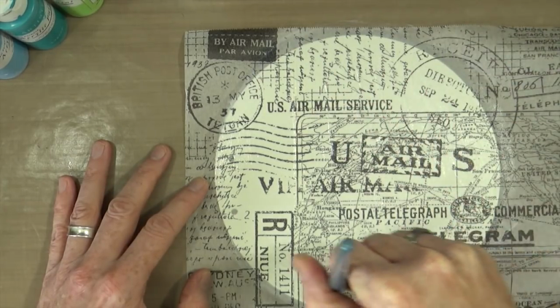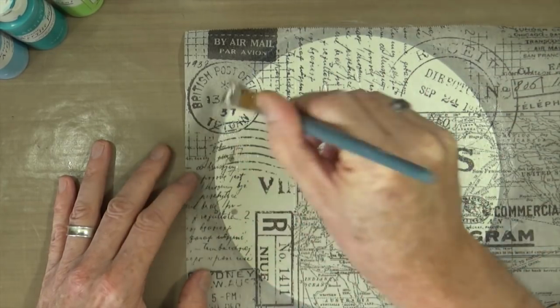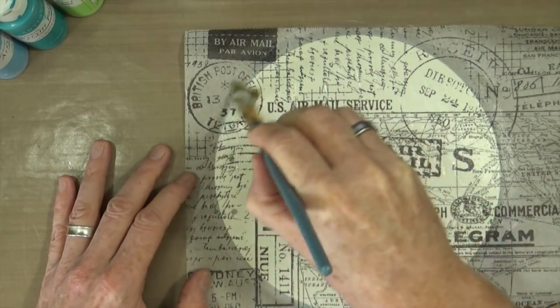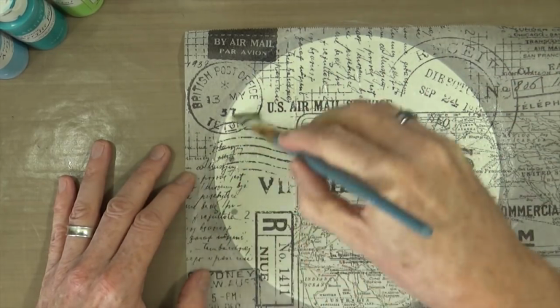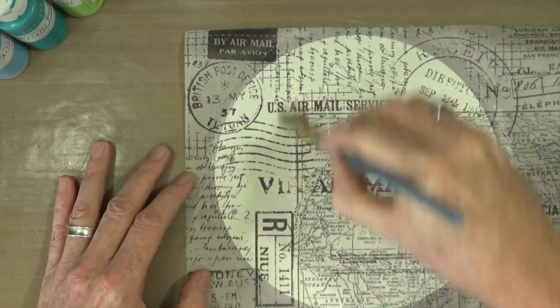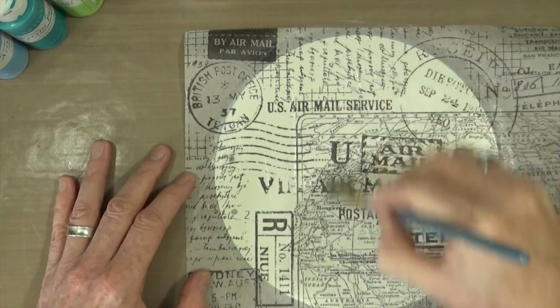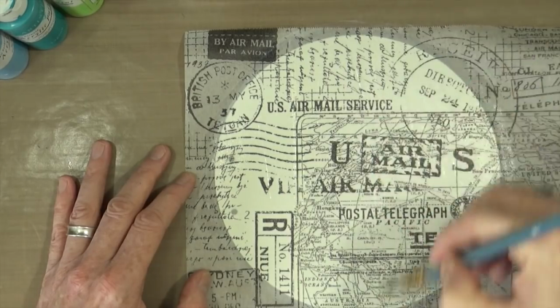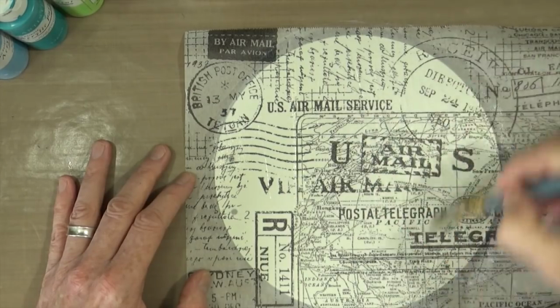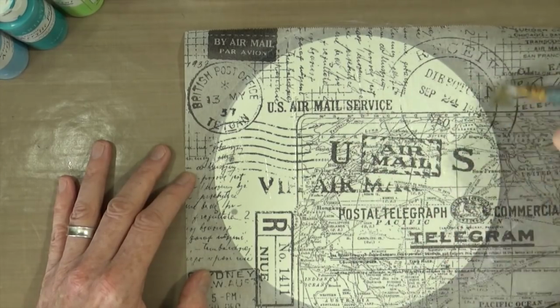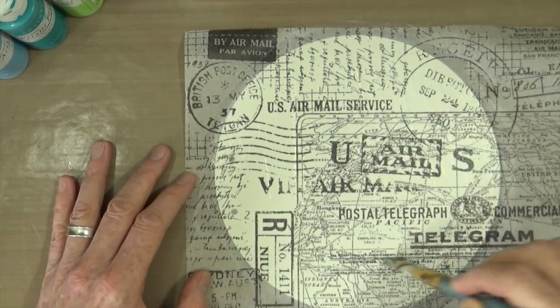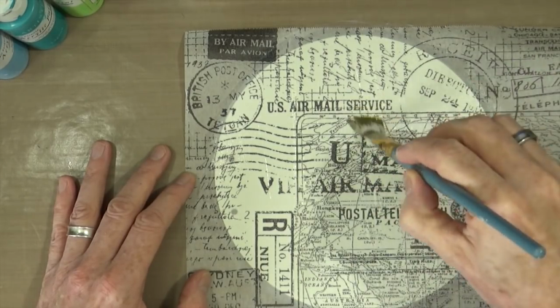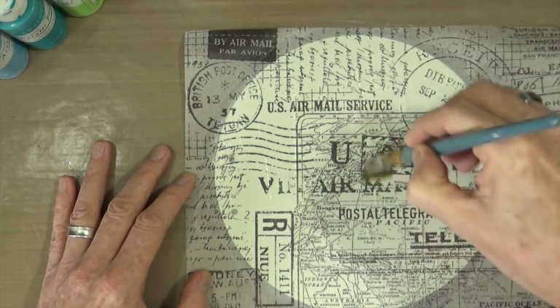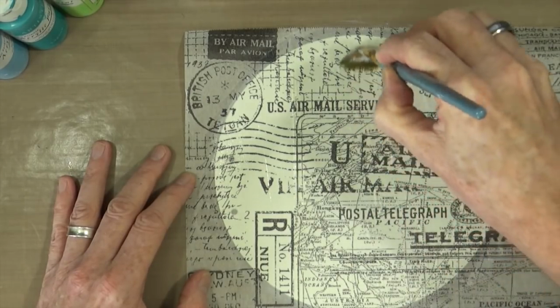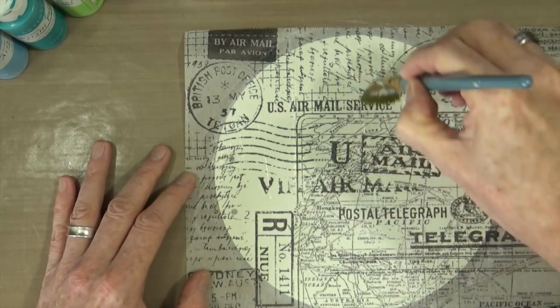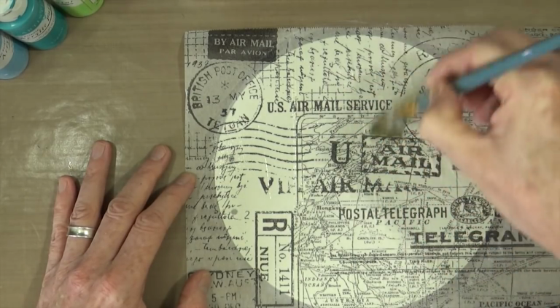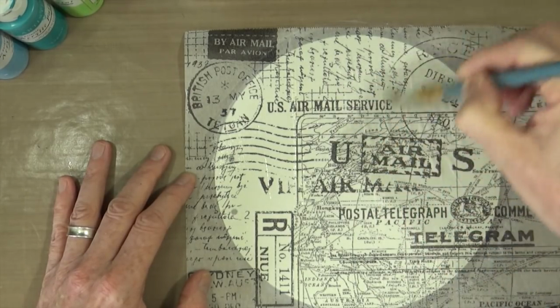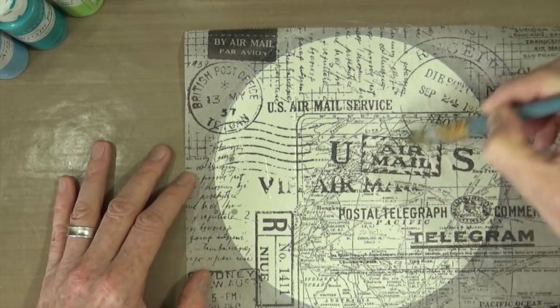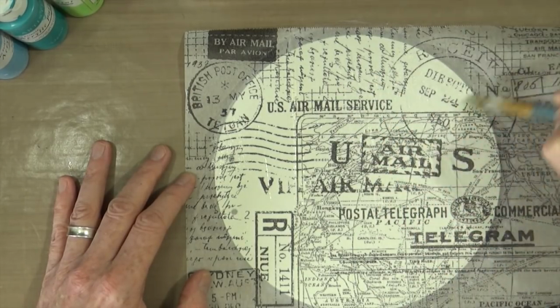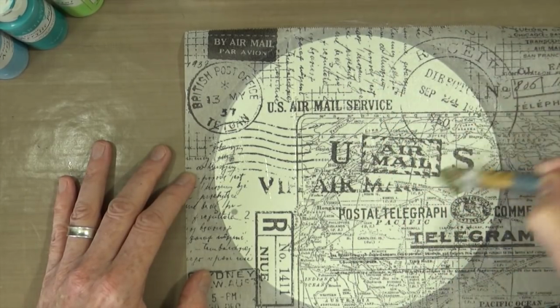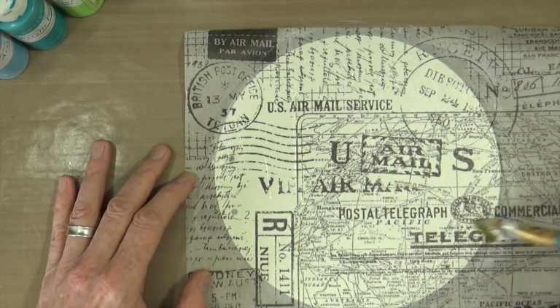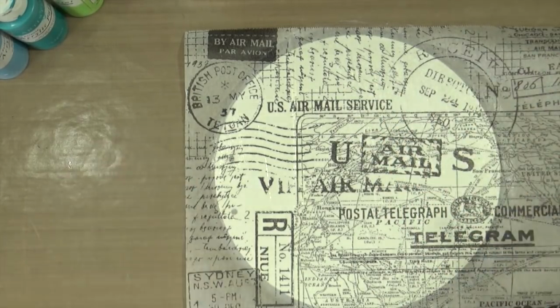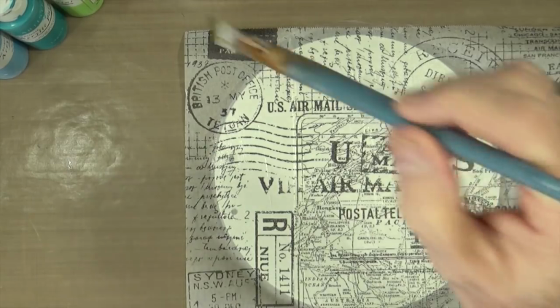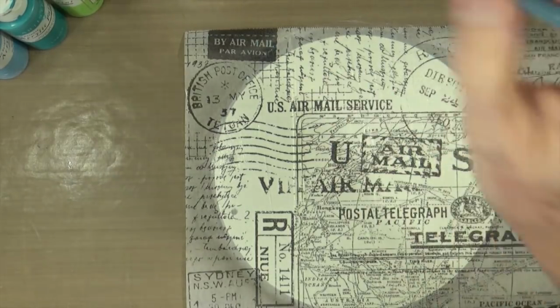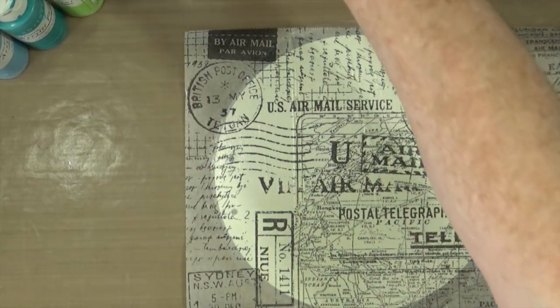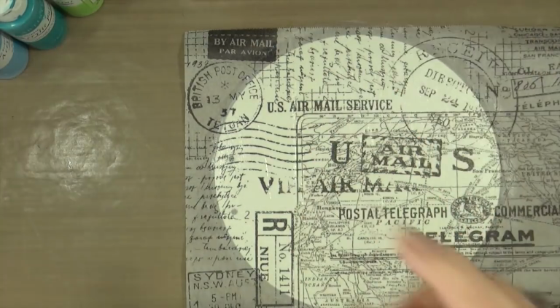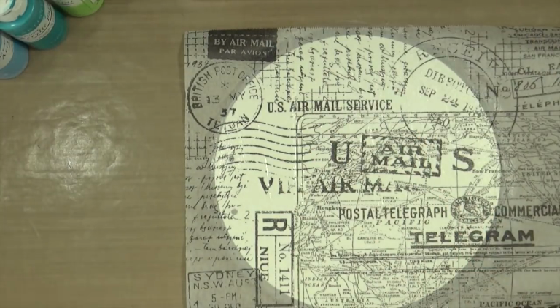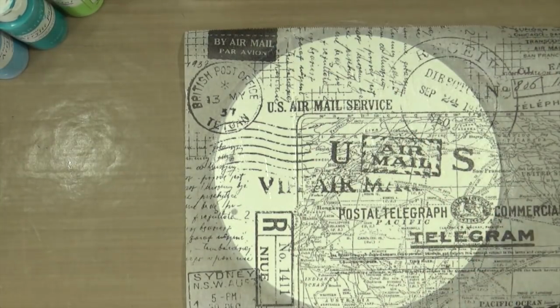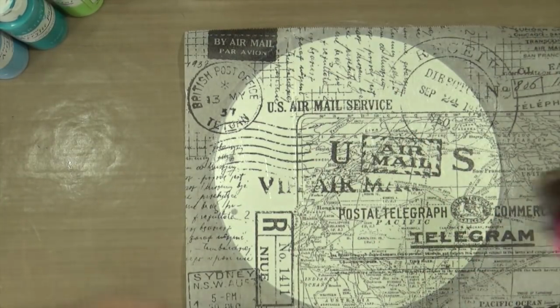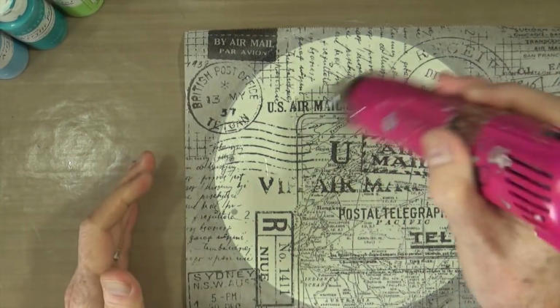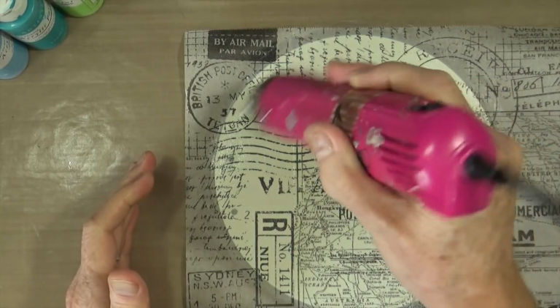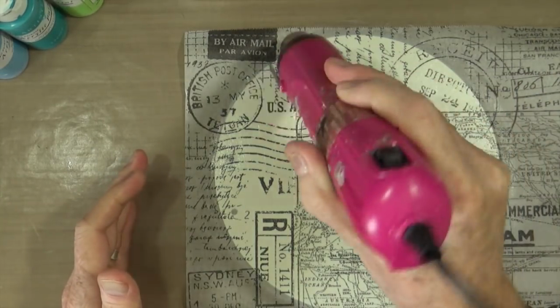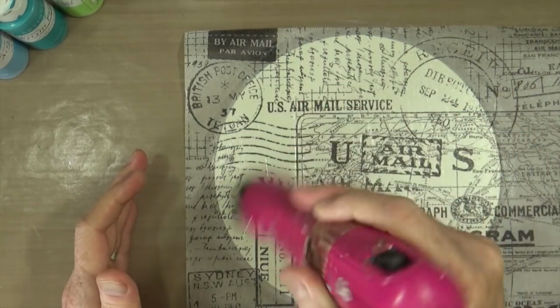As always, when I'm happy that it's all nicely stuck down and it isn't going to go anywhere, we need to dry it before we can move on. So out comes the heat gun — give it a little blast to make sure it's all done.